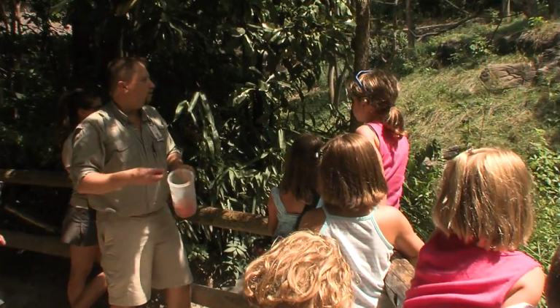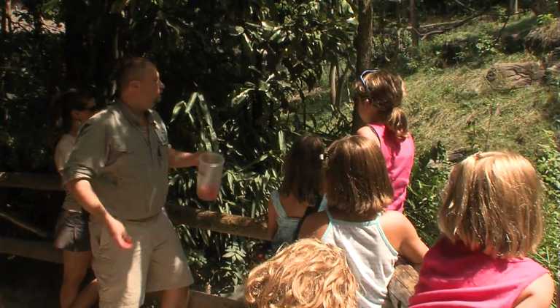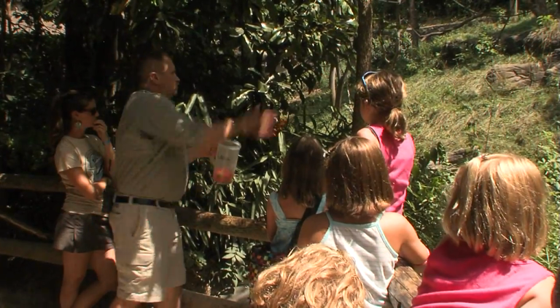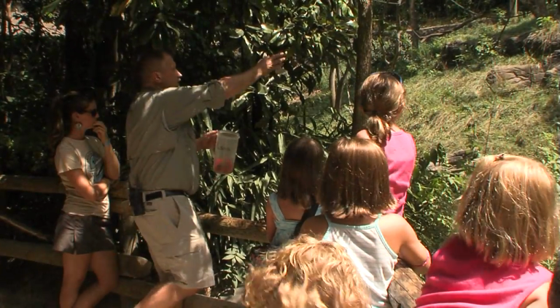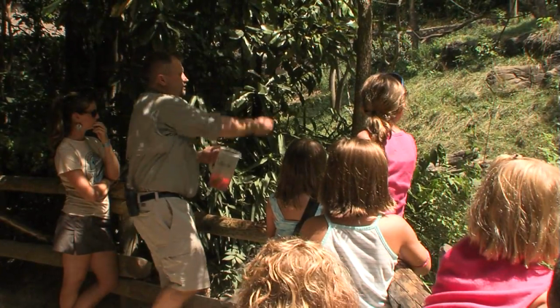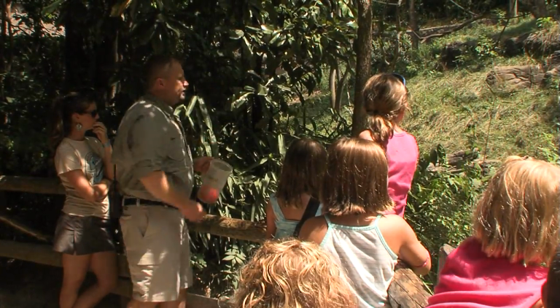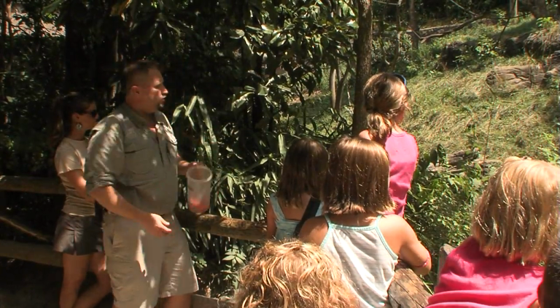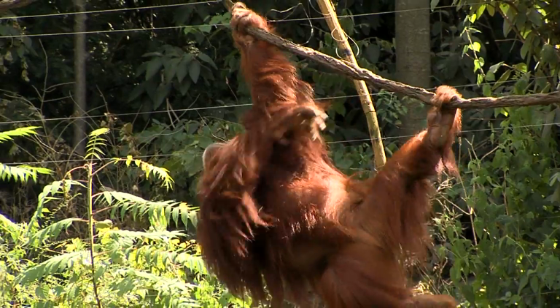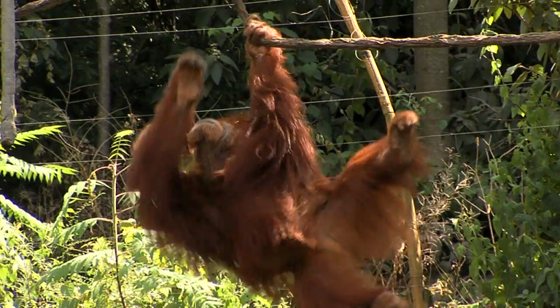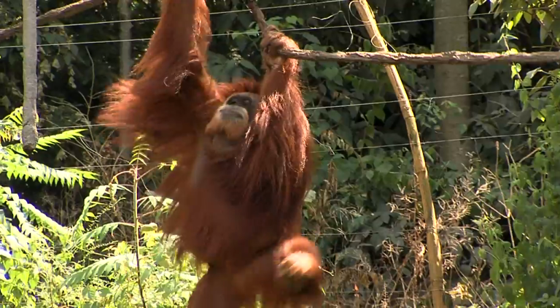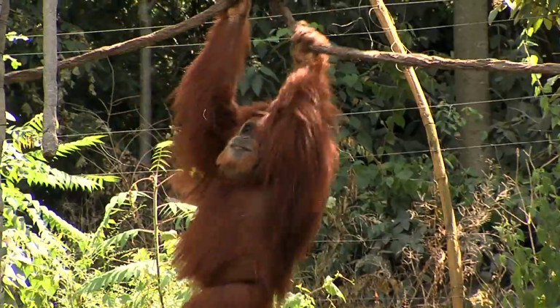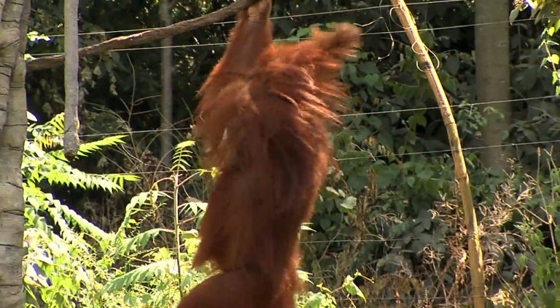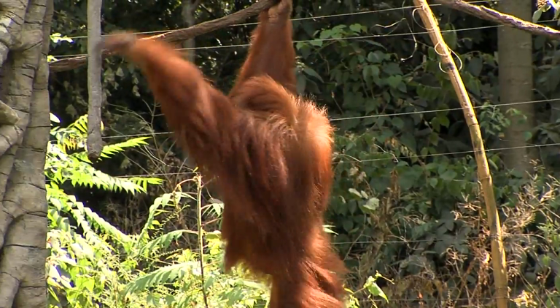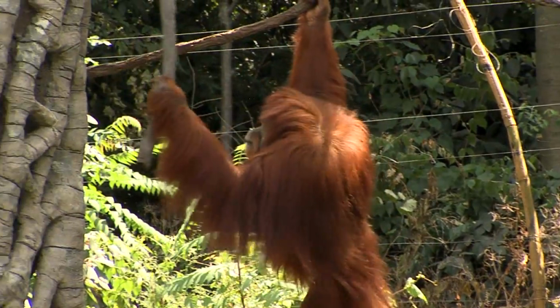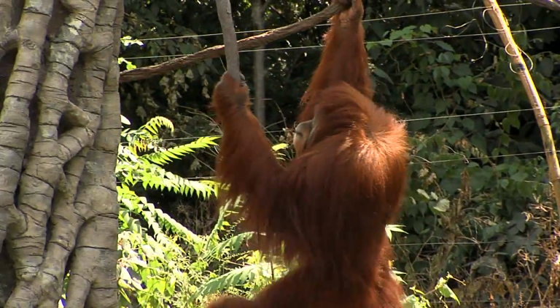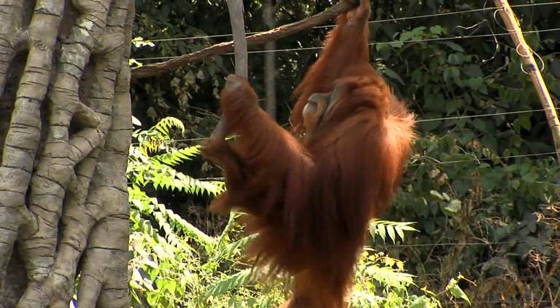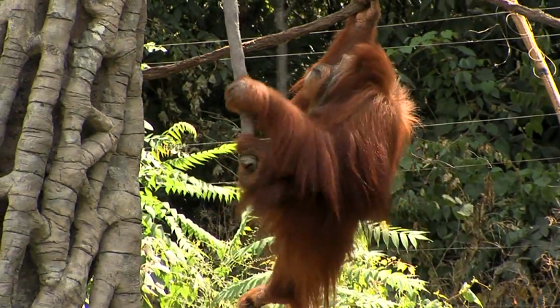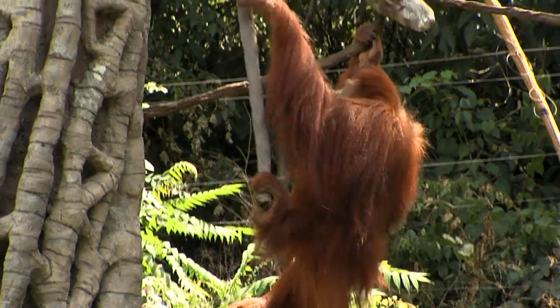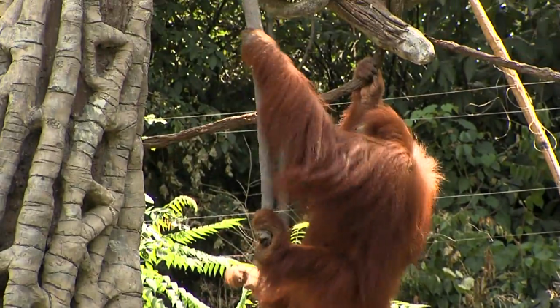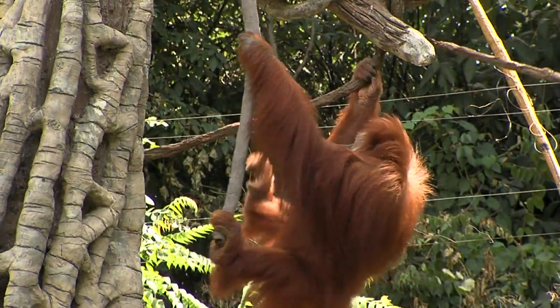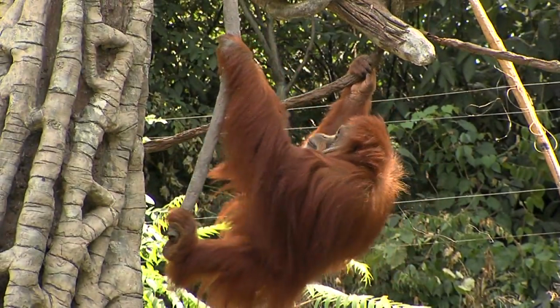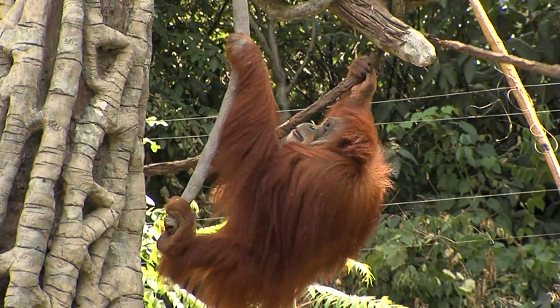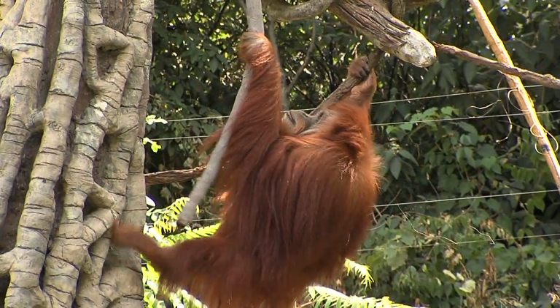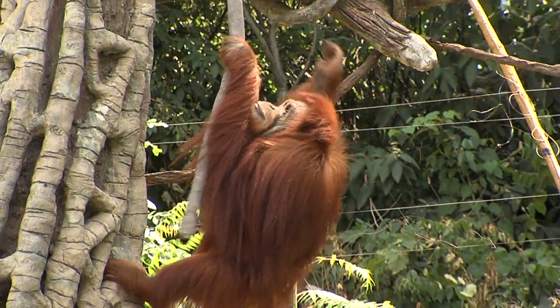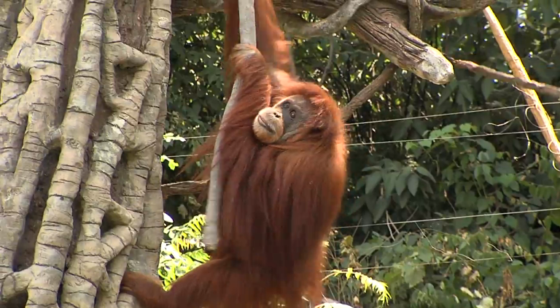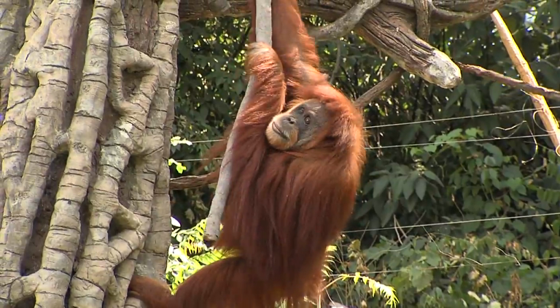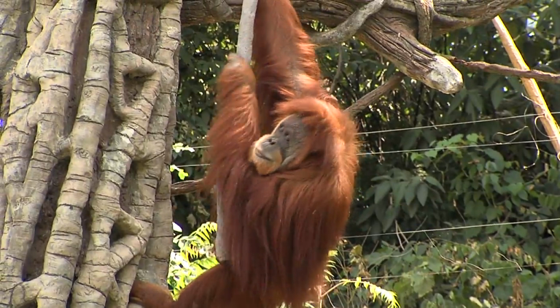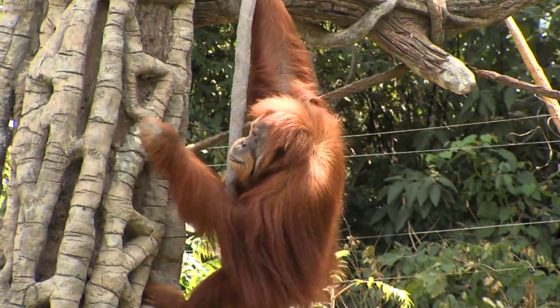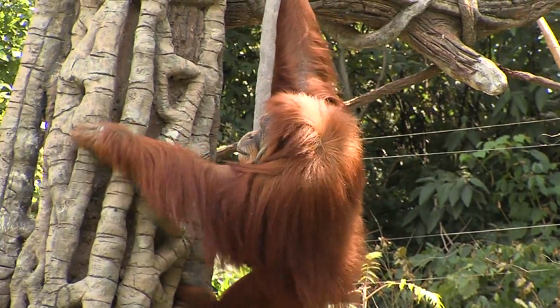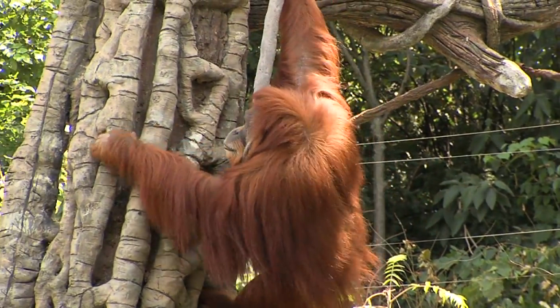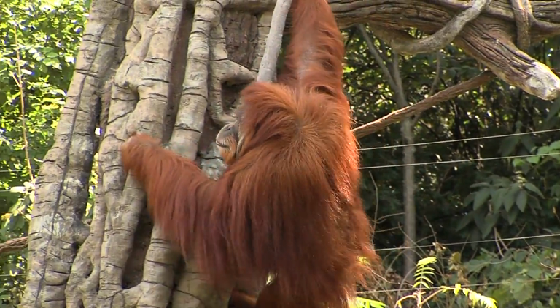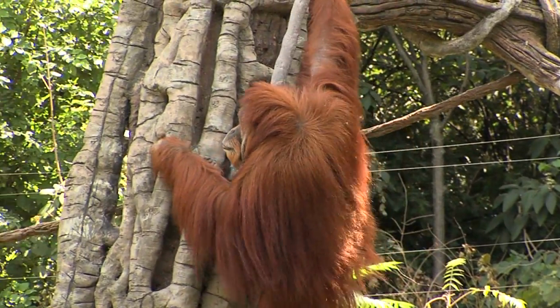The keepers have worked with her through a process called operant conditioning, which is sort of positive reinforcement — giving her food treats, some of her favorite things like figs and bananas, as she slowly would do the things they asked her to do.